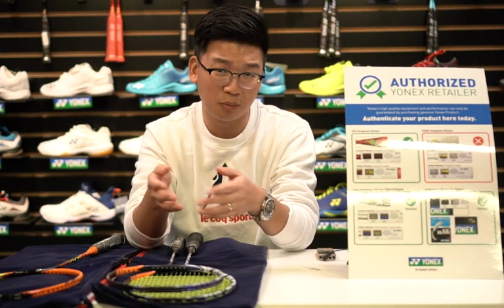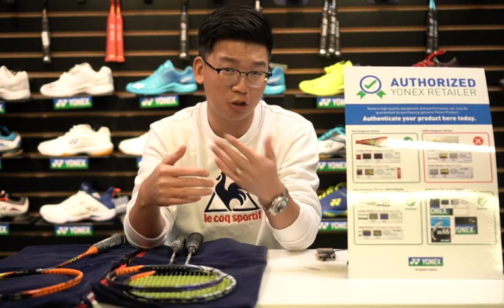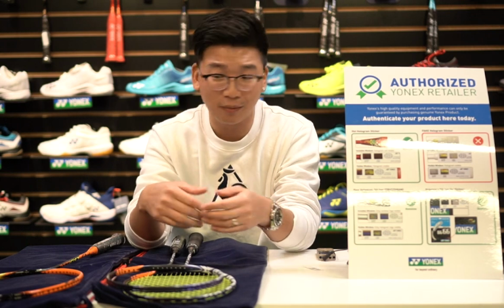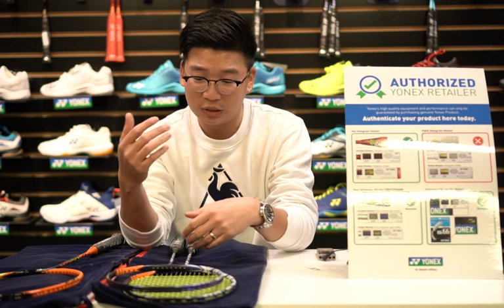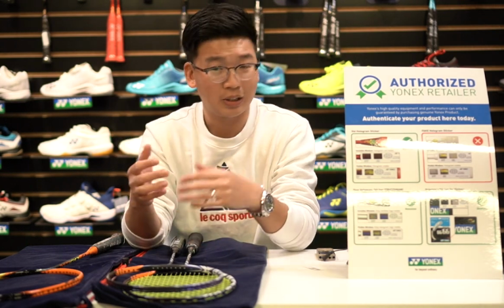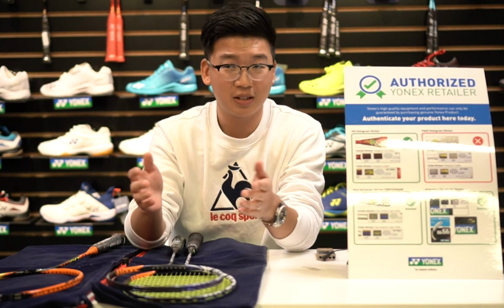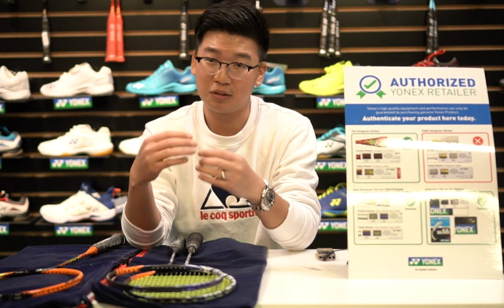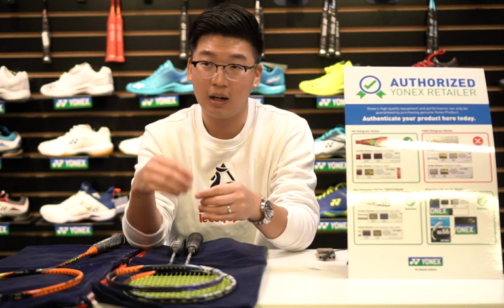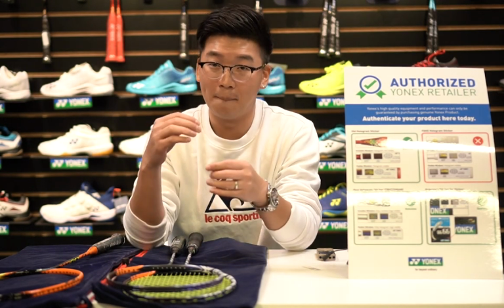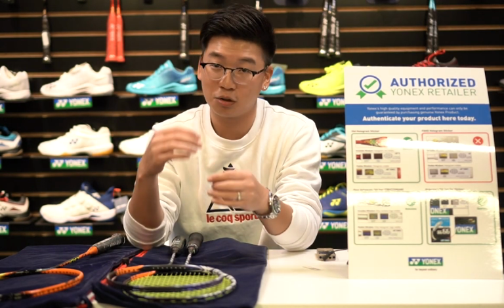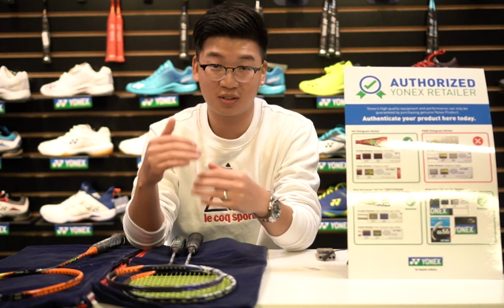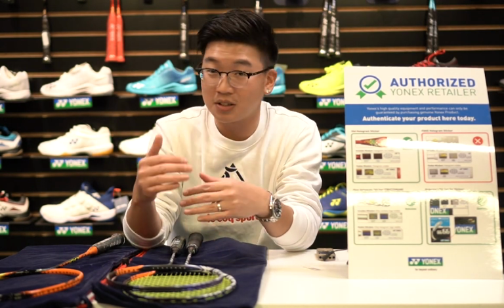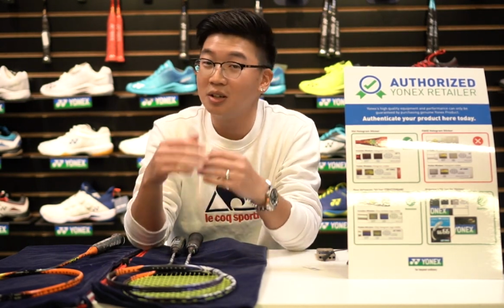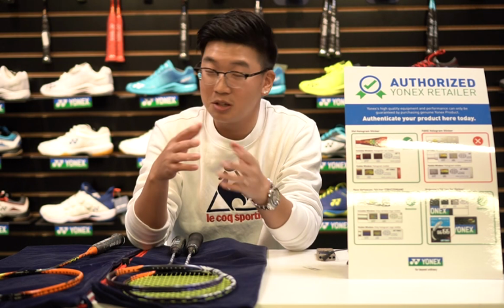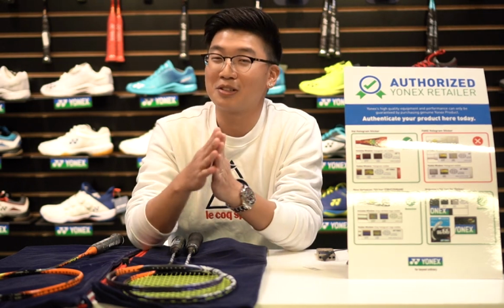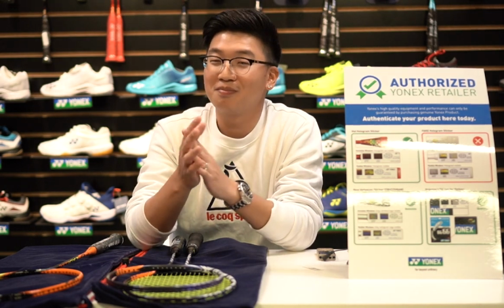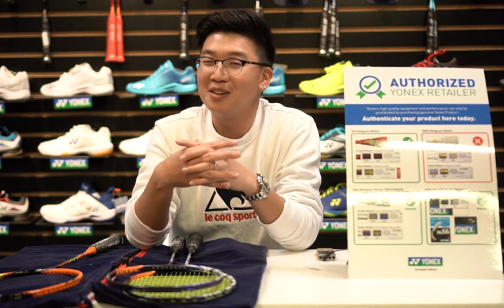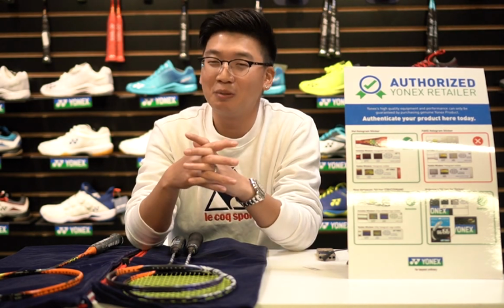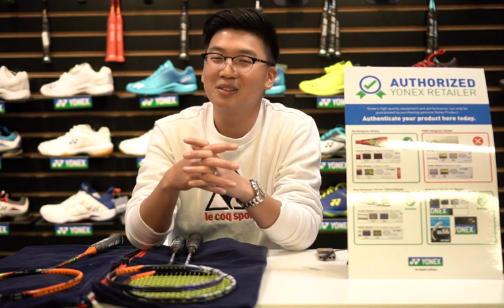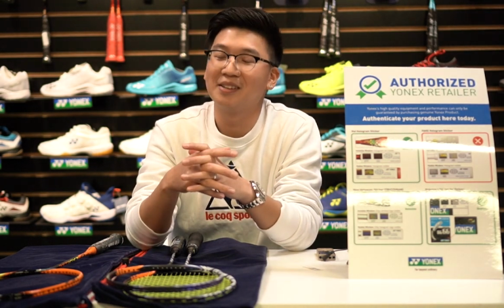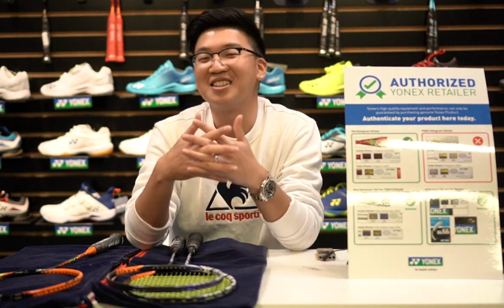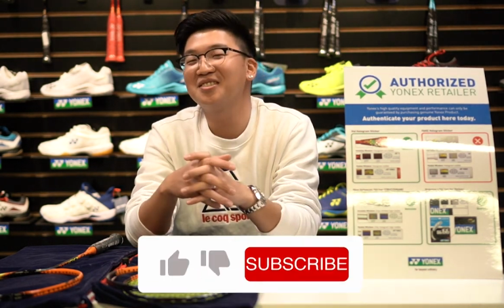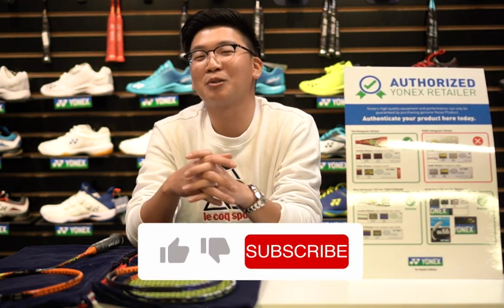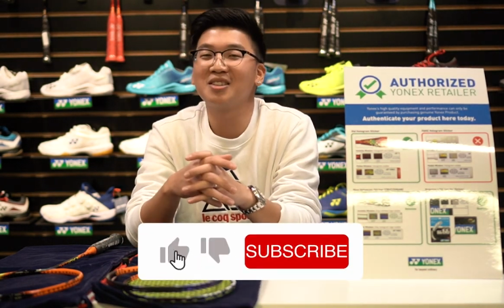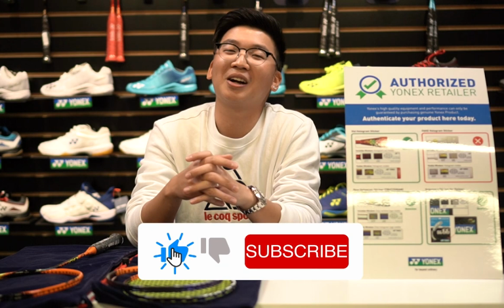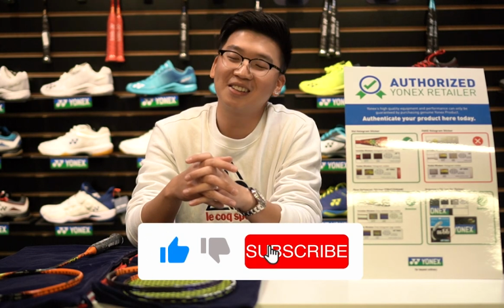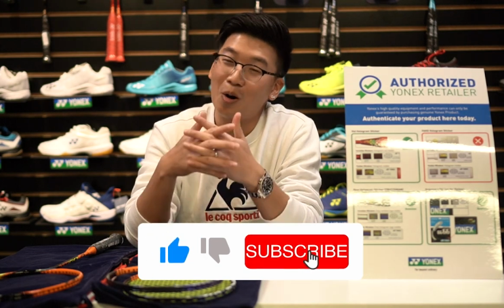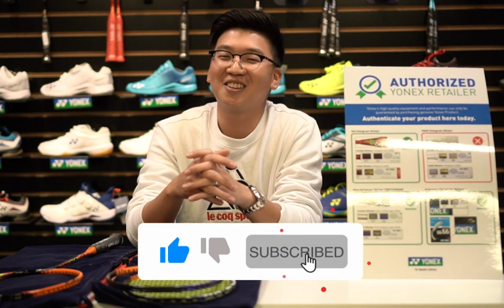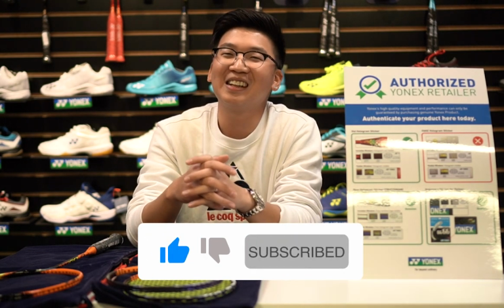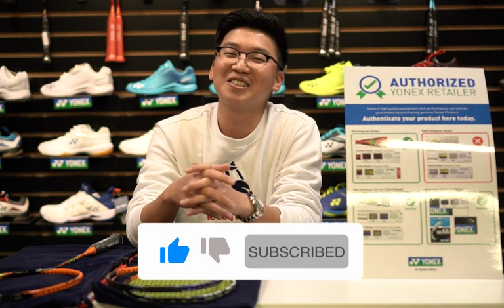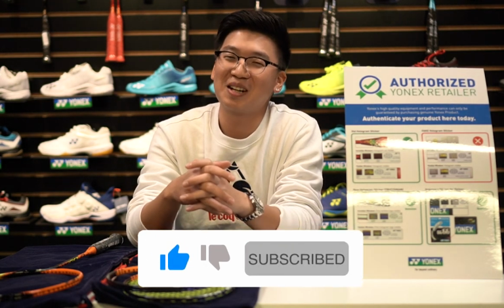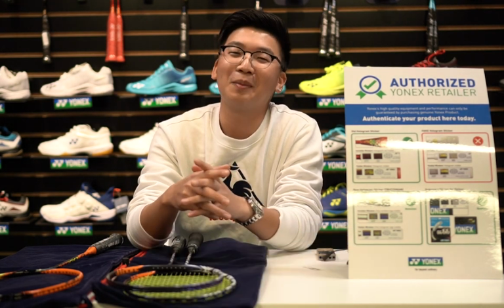Next time you shop around and look at rackets, if you see a major price difference, you better watch out because you might be buying a fake. This is Ian from Northwest Badminton and ProRacket.net — hope you liked the content, and I will see you guys next time. Bye-bye.